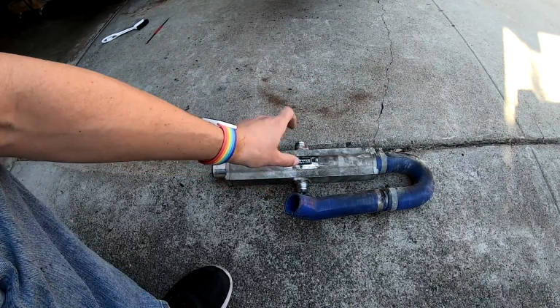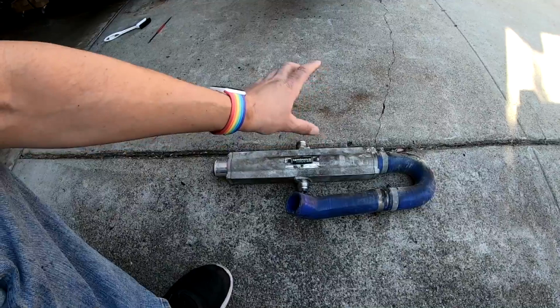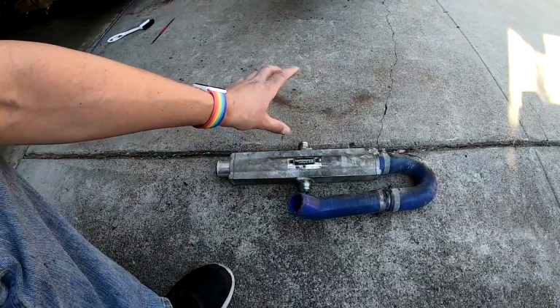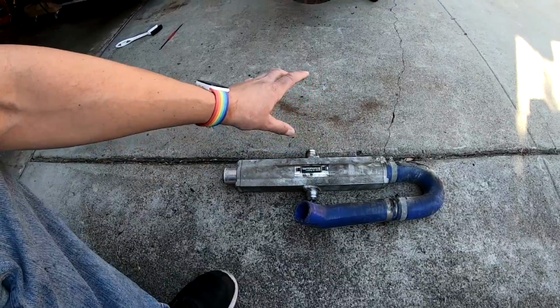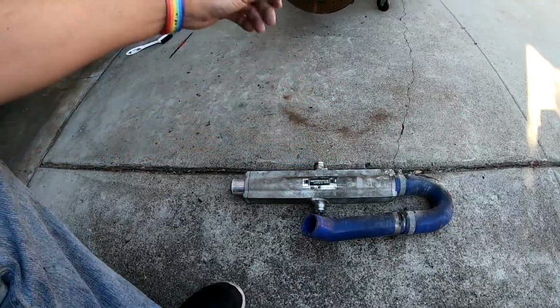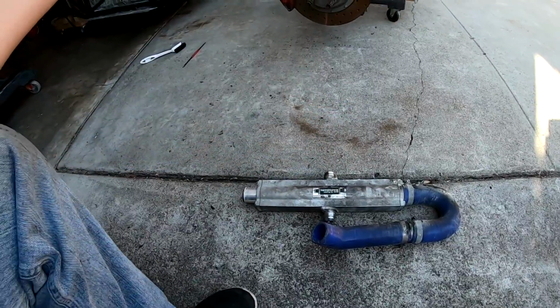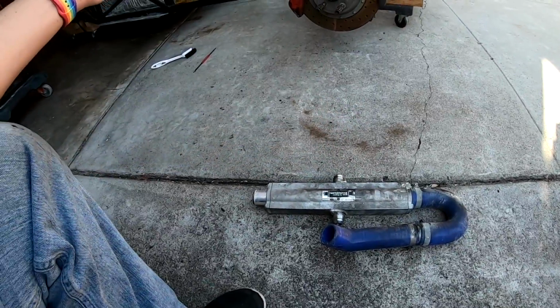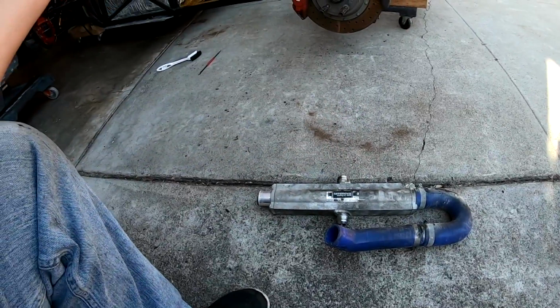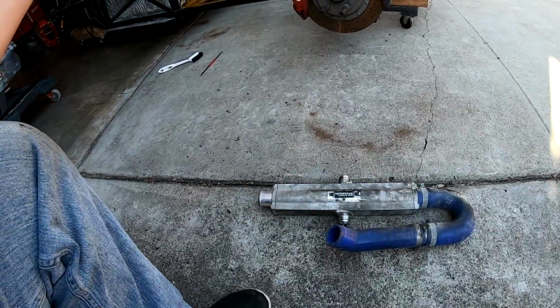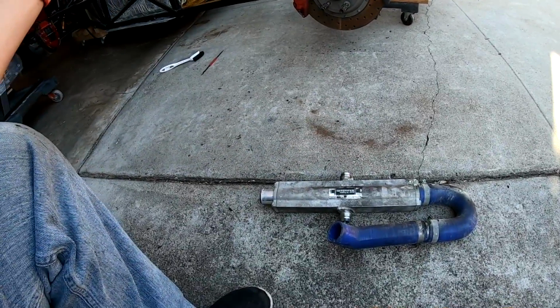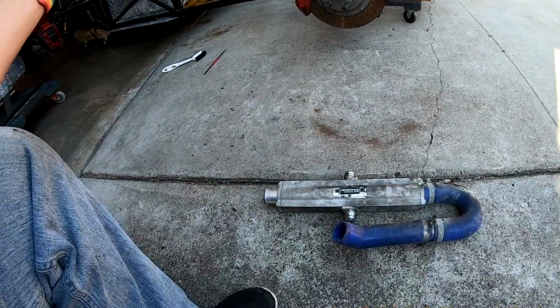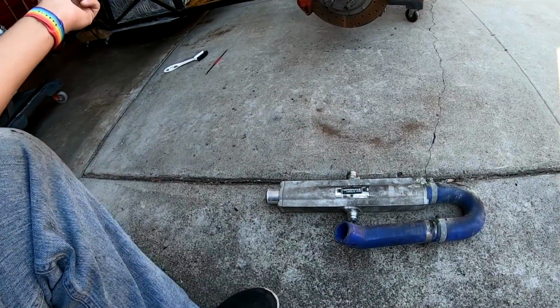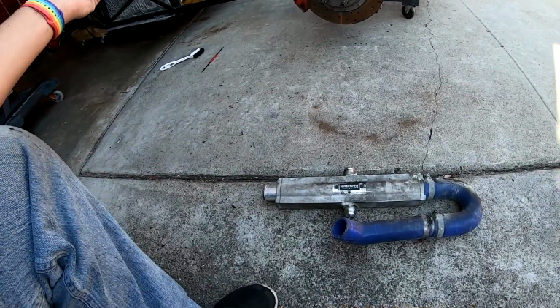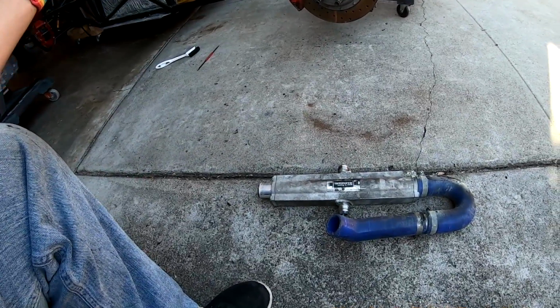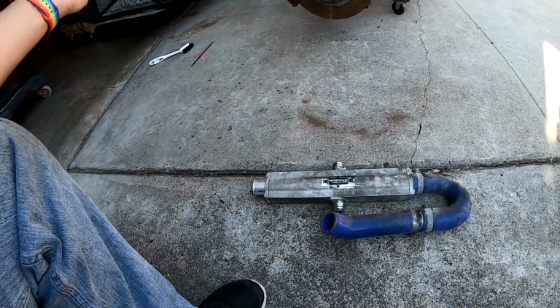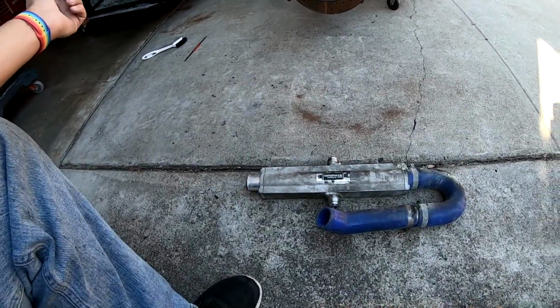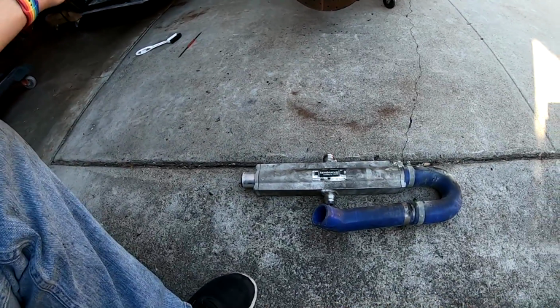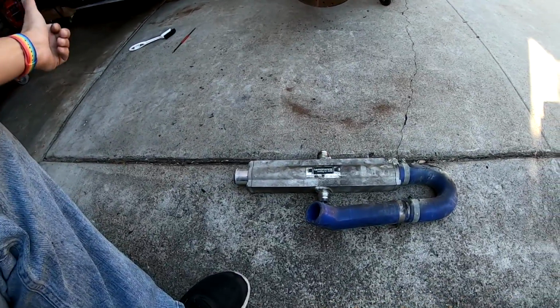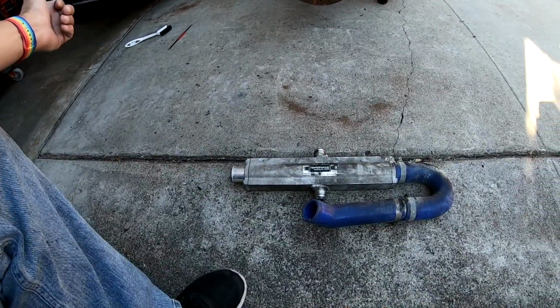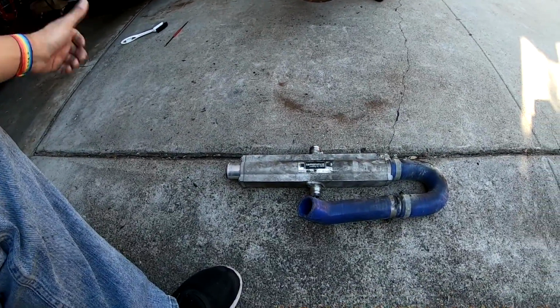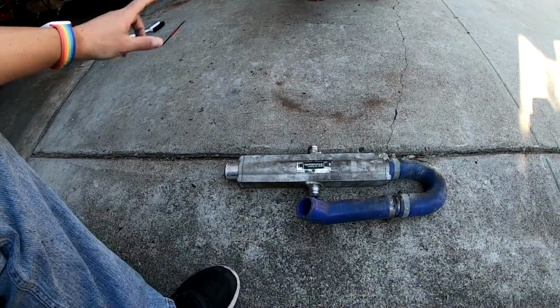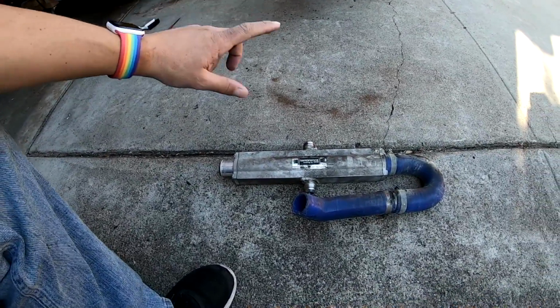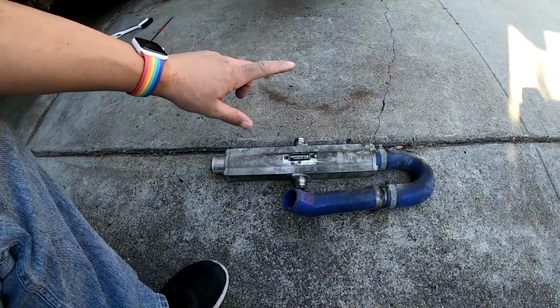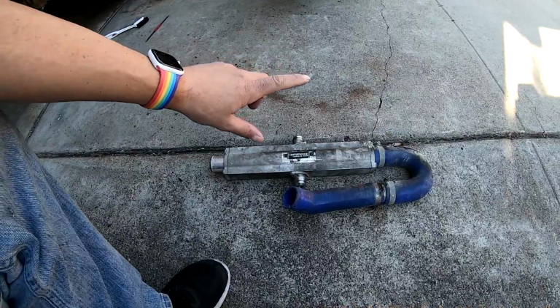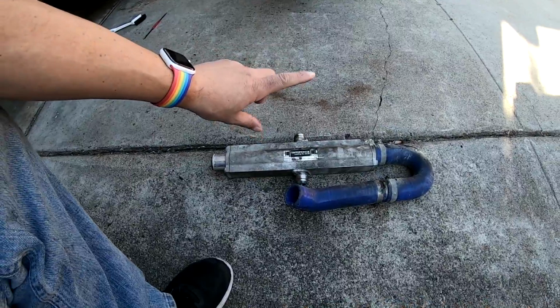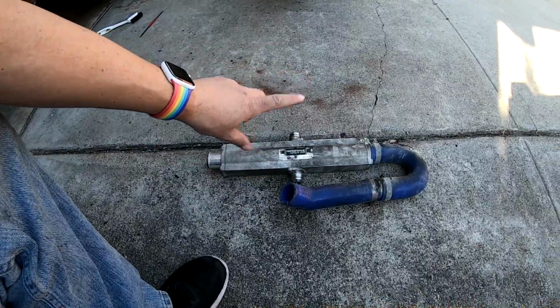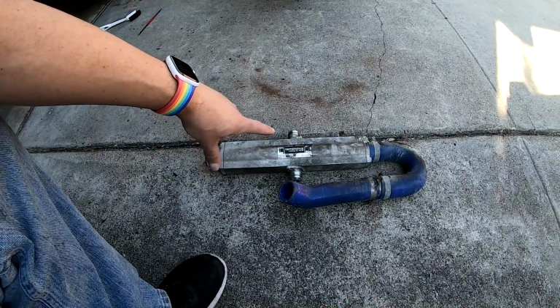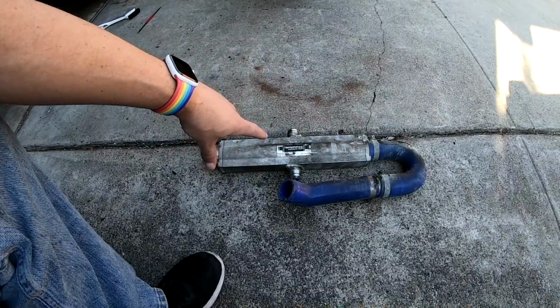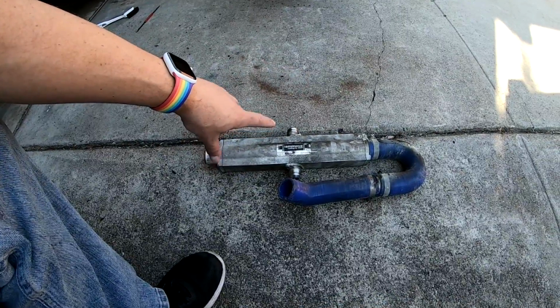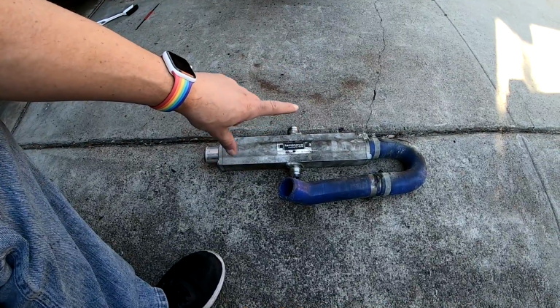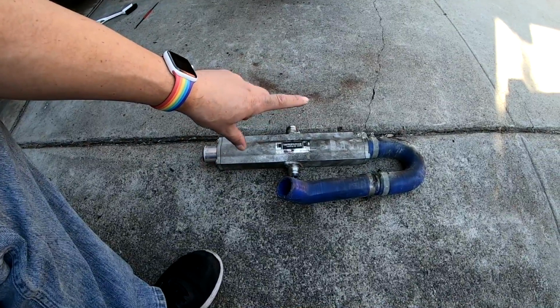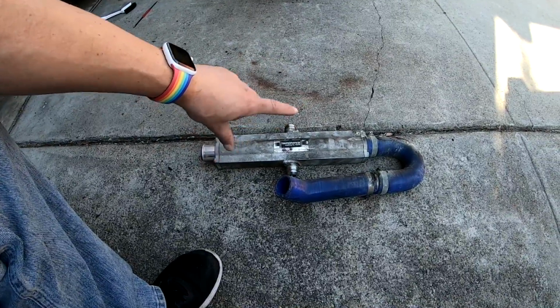We're going to clean our luggage bins first and then we'll get to this heat exchanger and I'll show you what's inside.